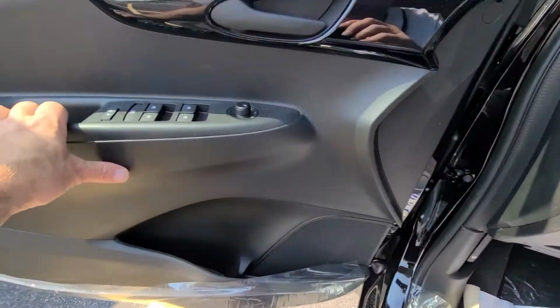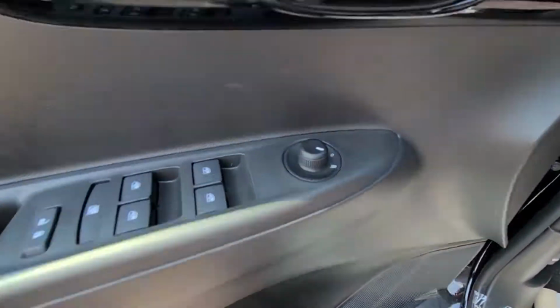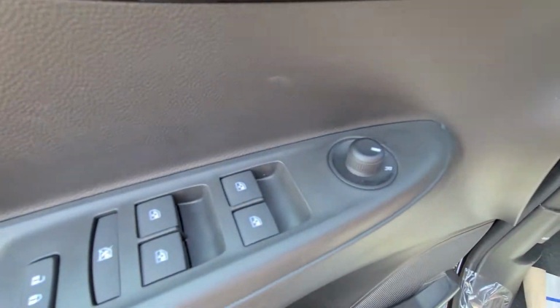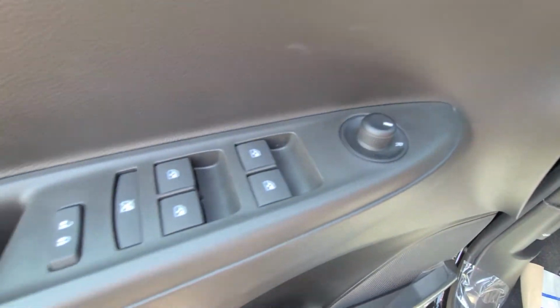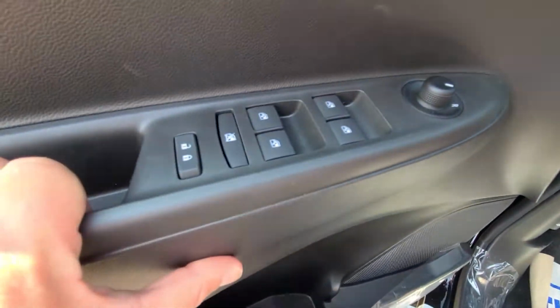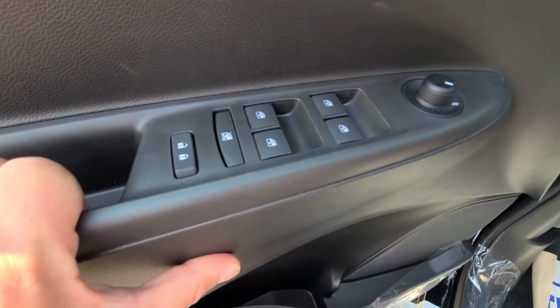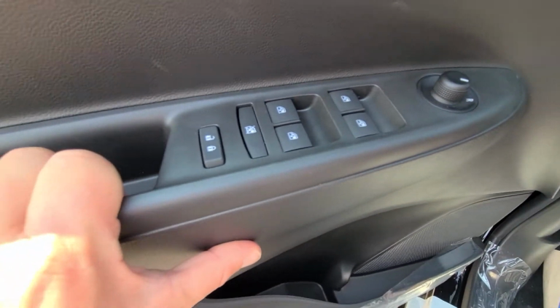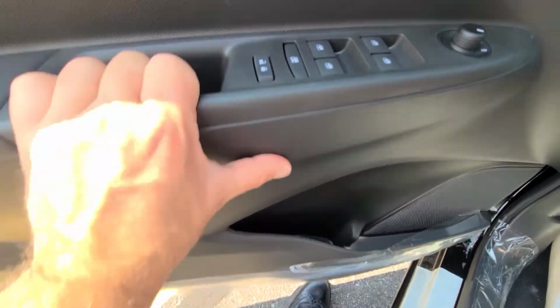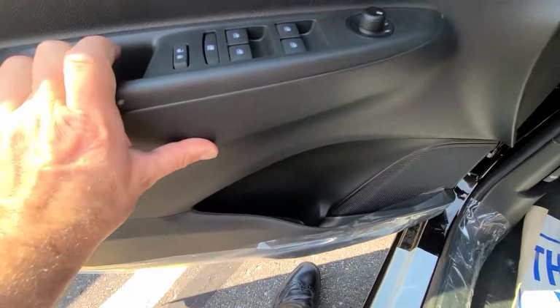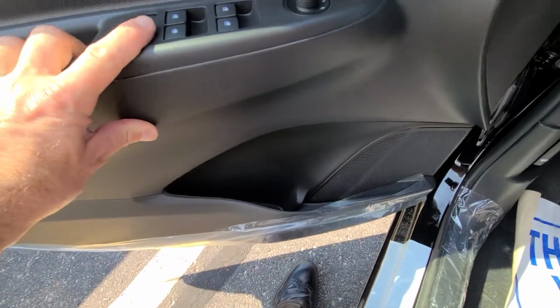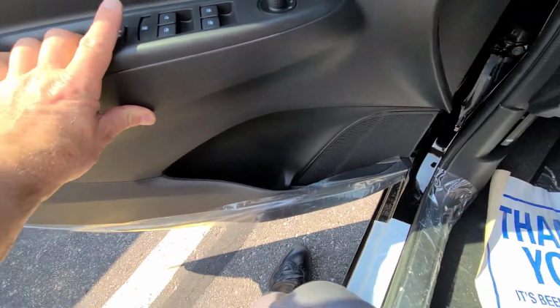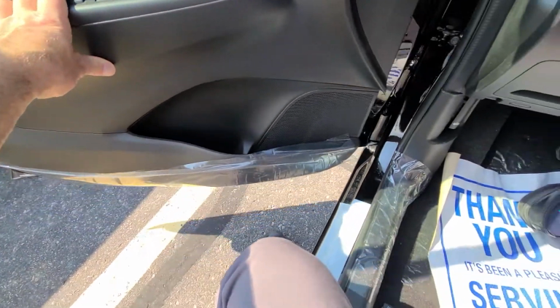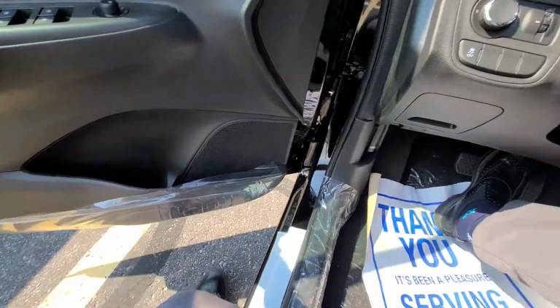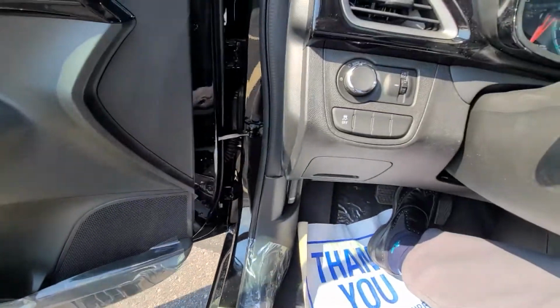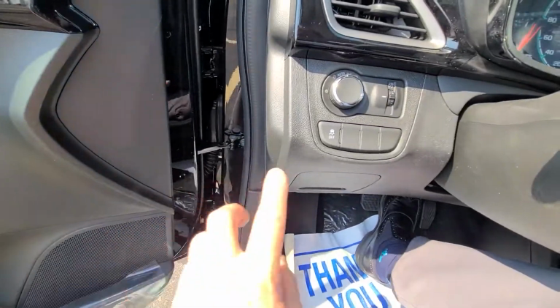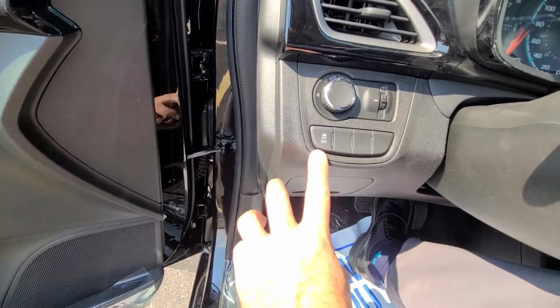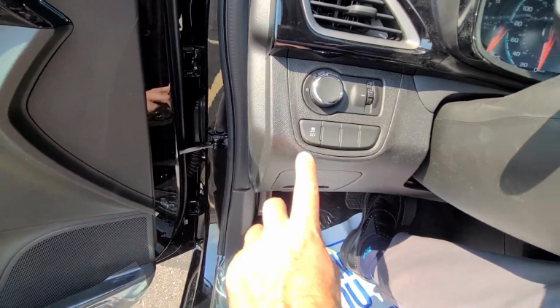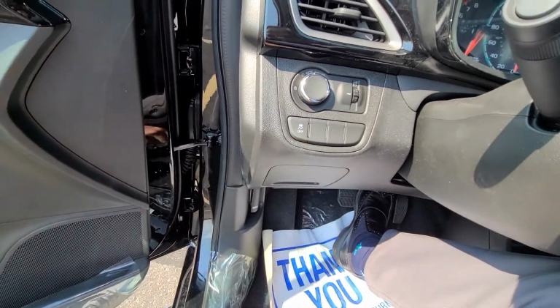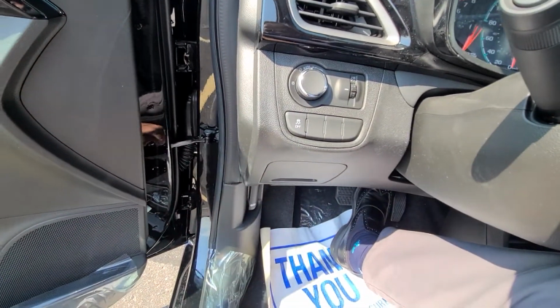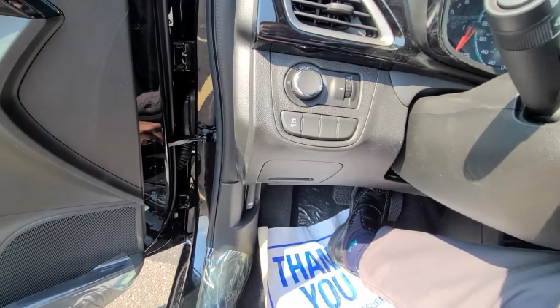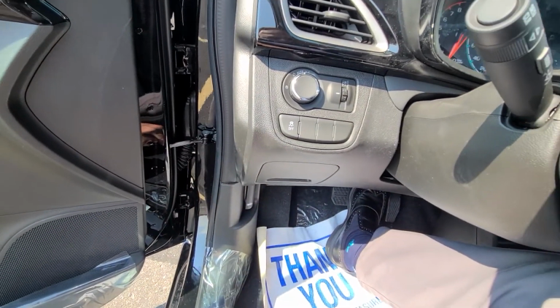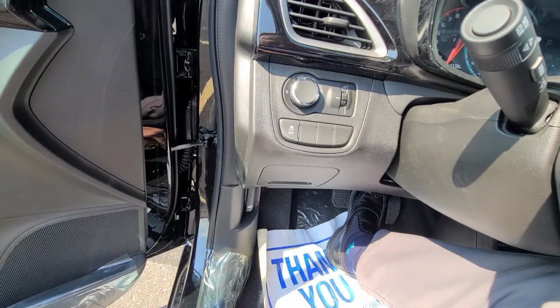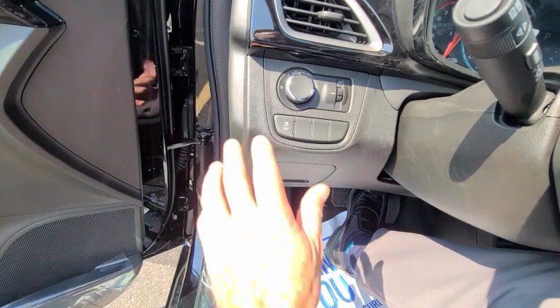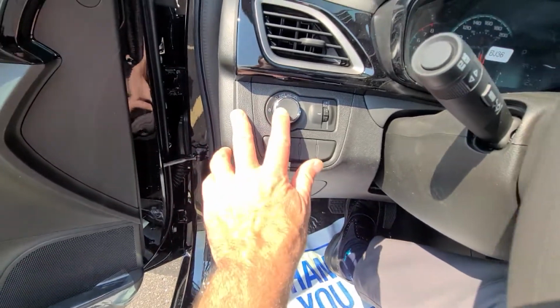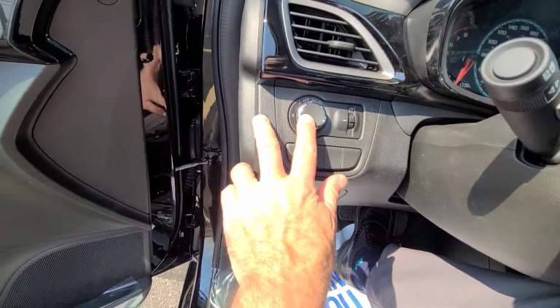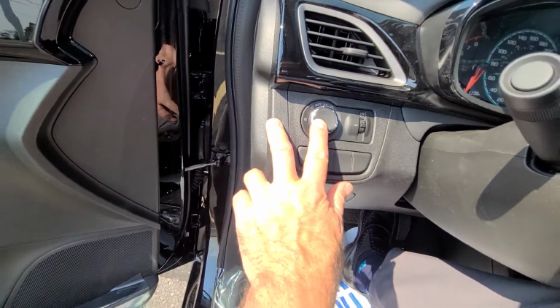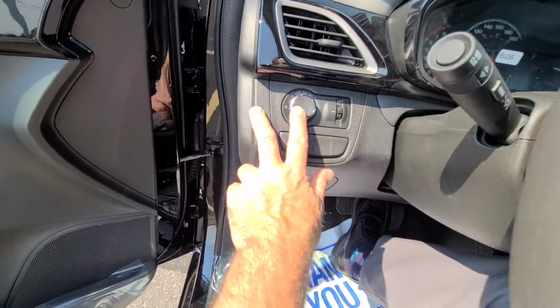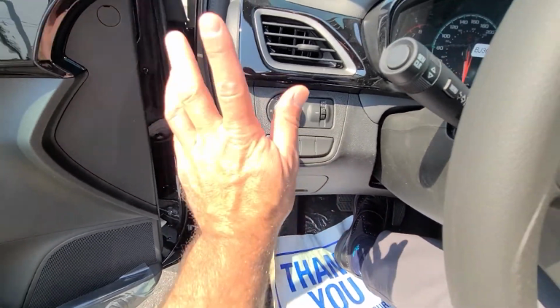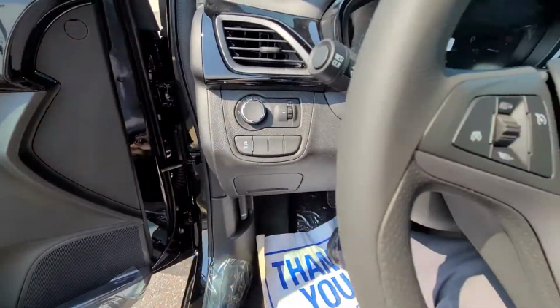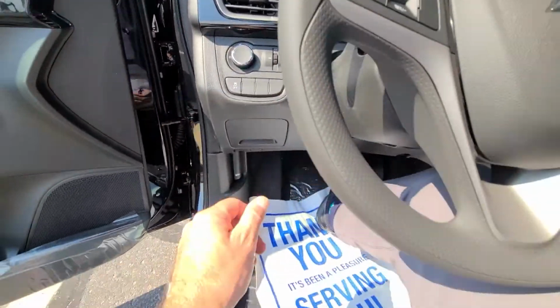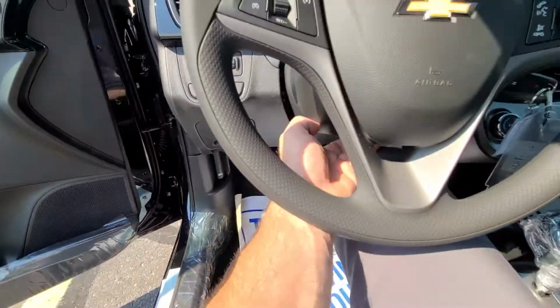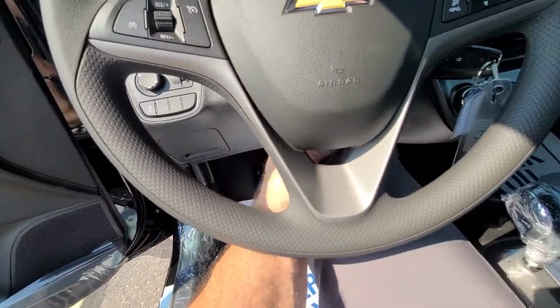Power mirrors both sides, power windows, power locks with lockout on them. It does have traction control, anti-lock brakes, stabilitrack, and automatic headlights — just leave it in auto and it'll turn on by itself.